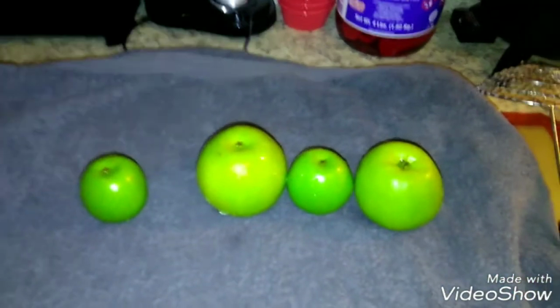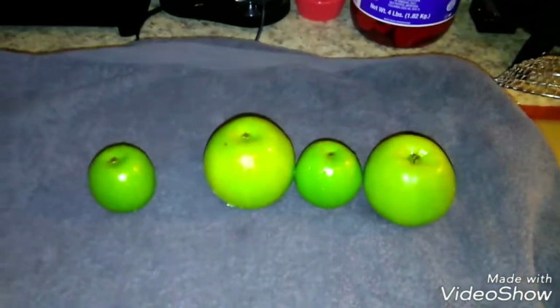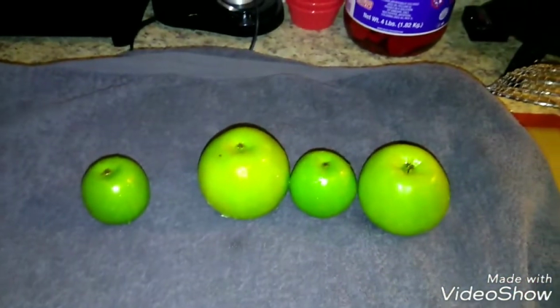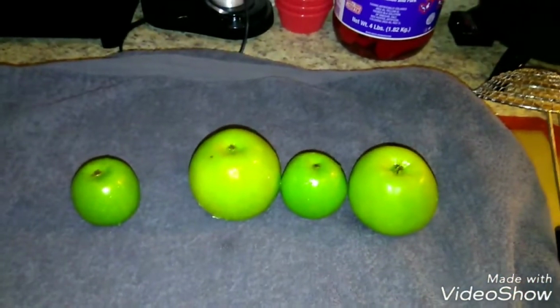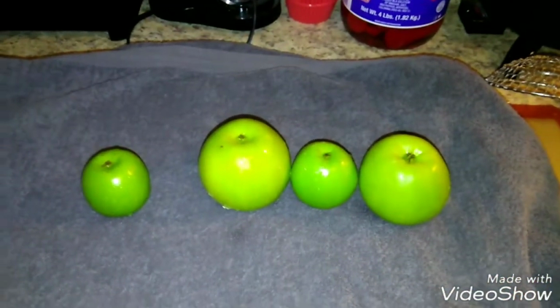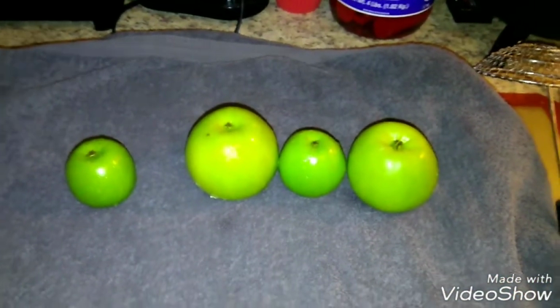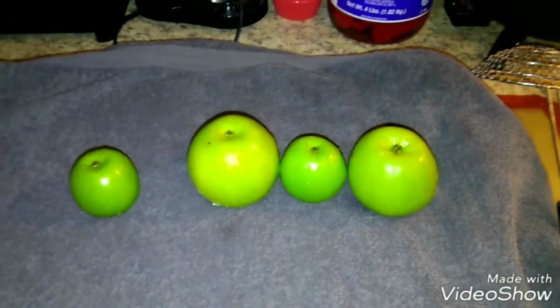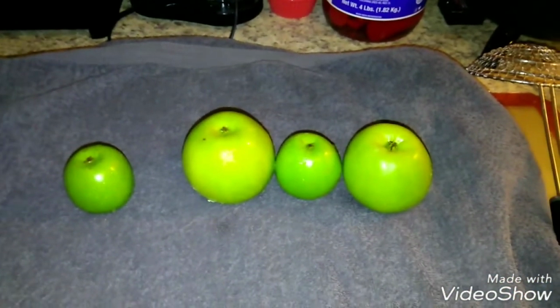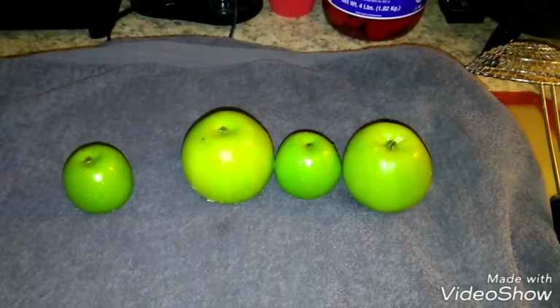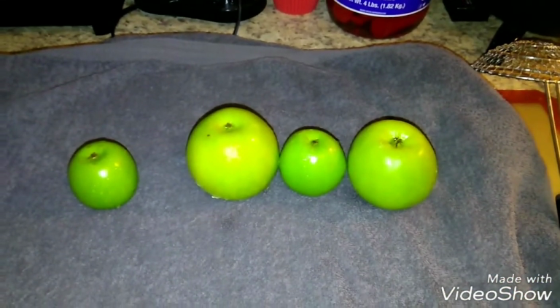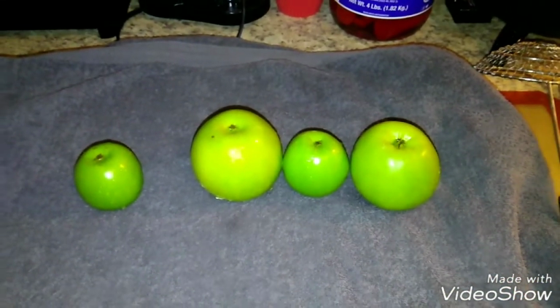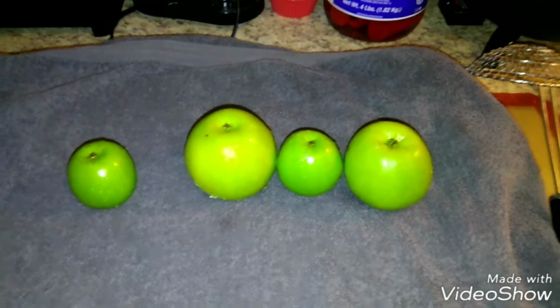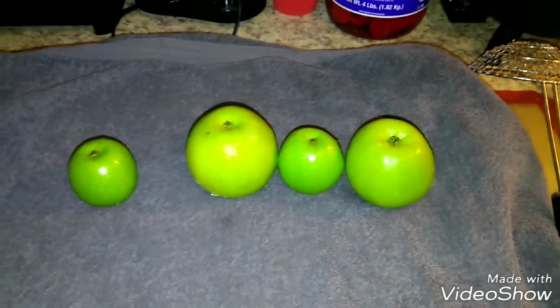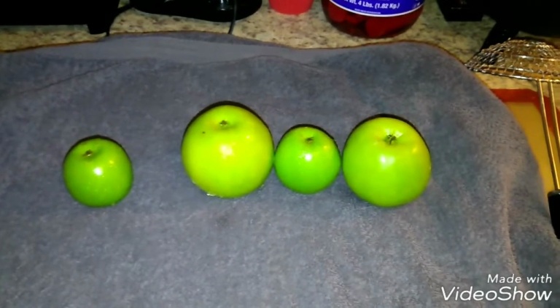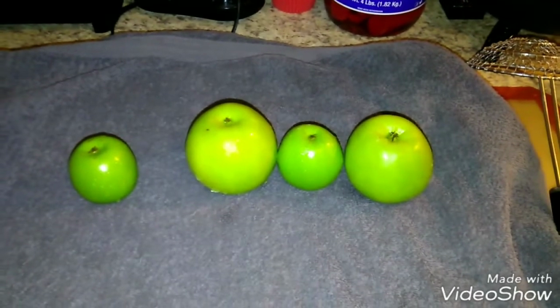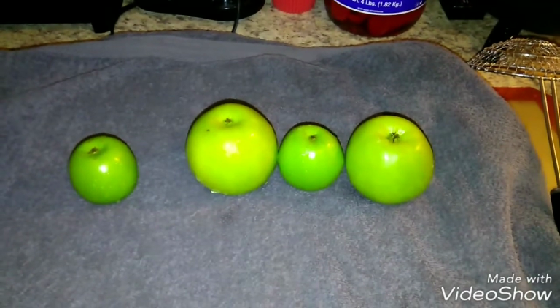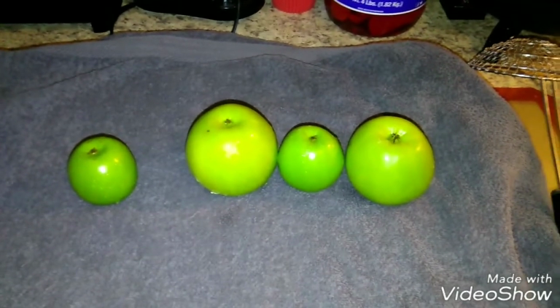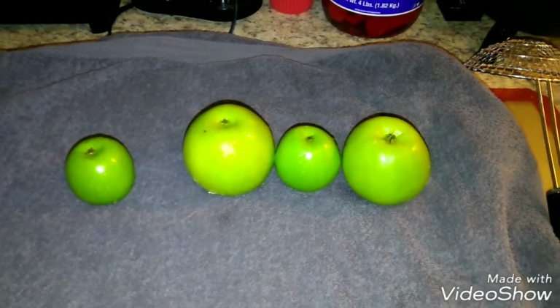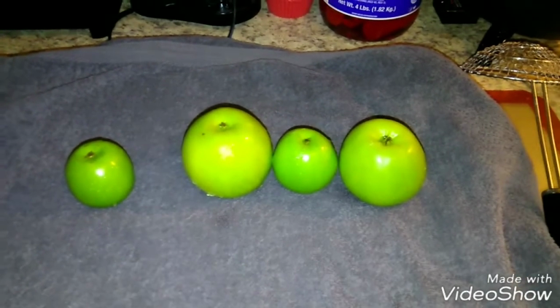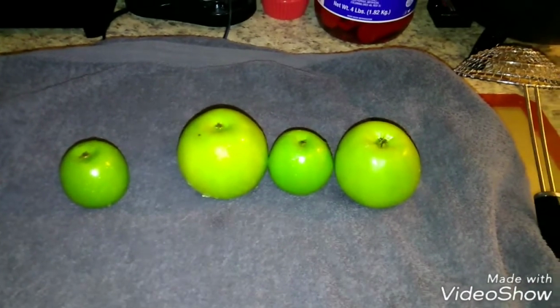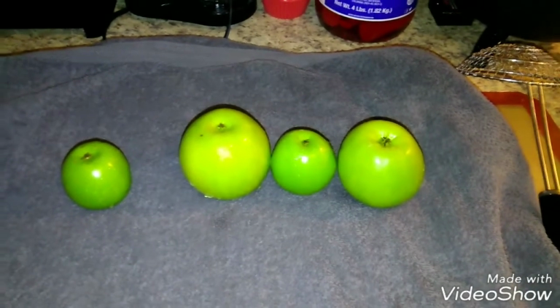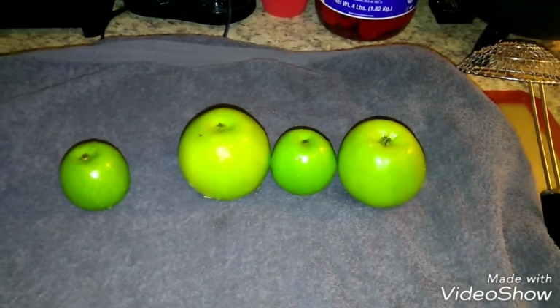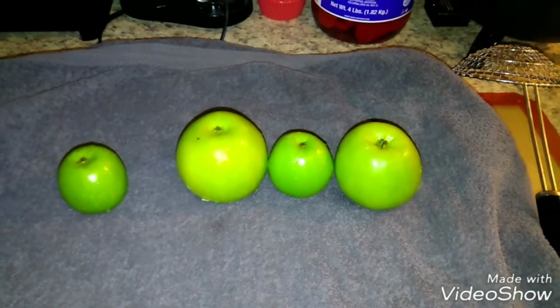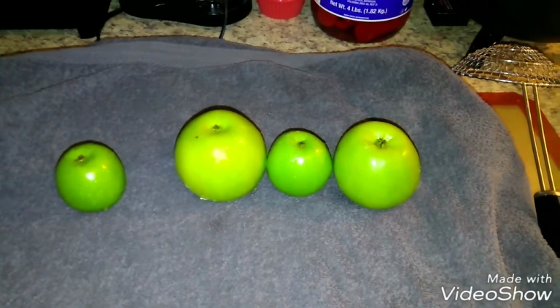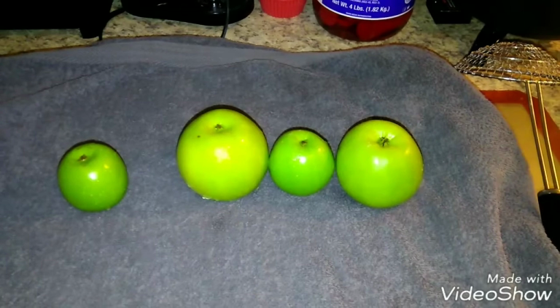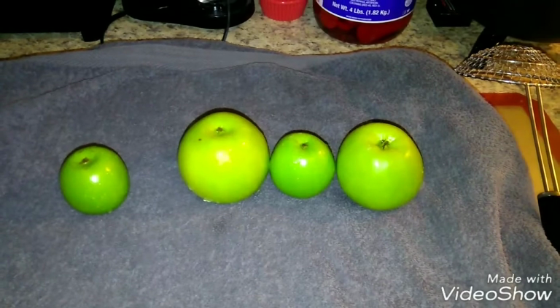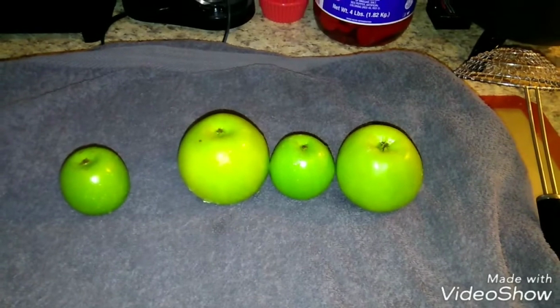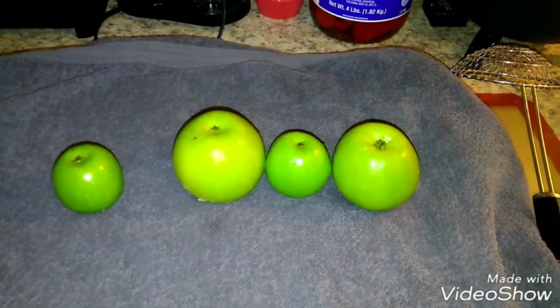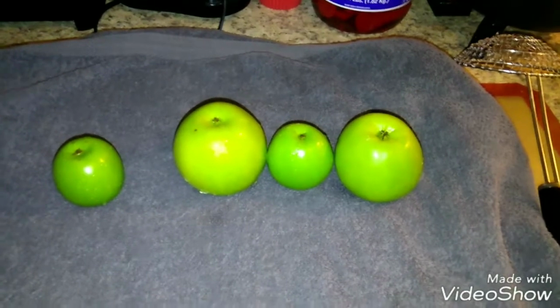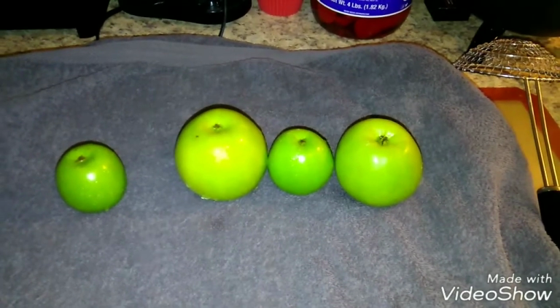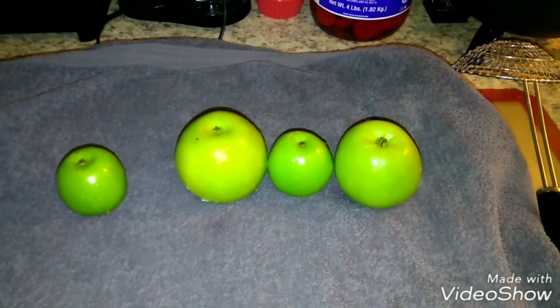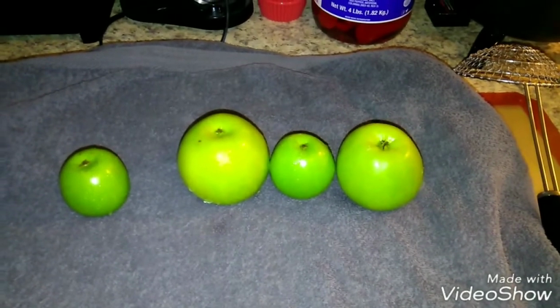I'm going to be practicing on these apples and I'll come back to show you what I did with them. Stay tuned for the next video, and thanks for watching!